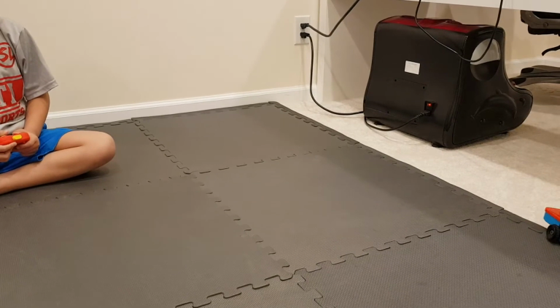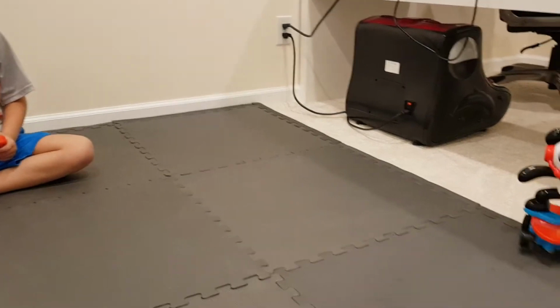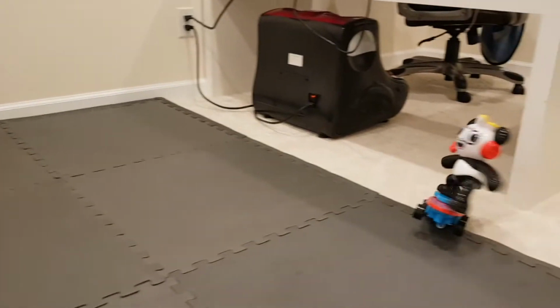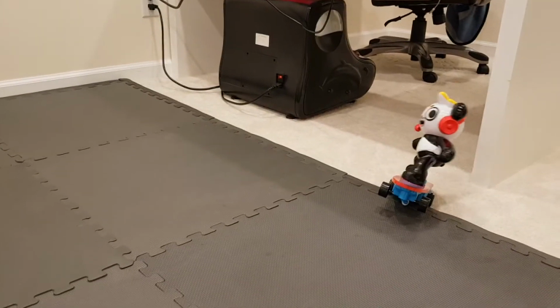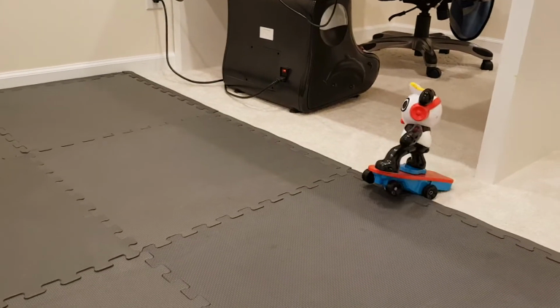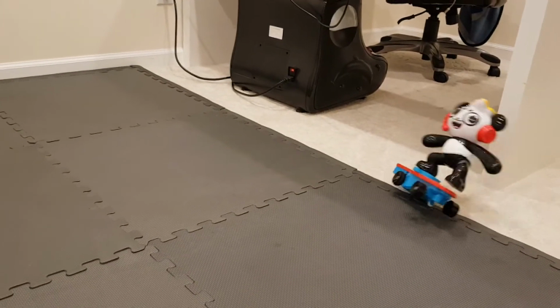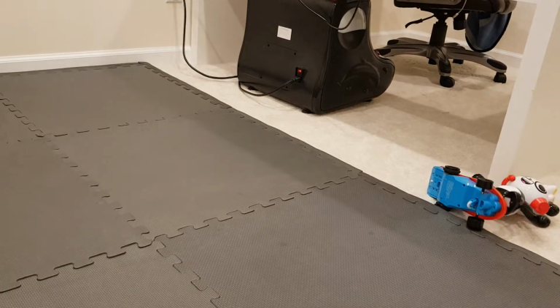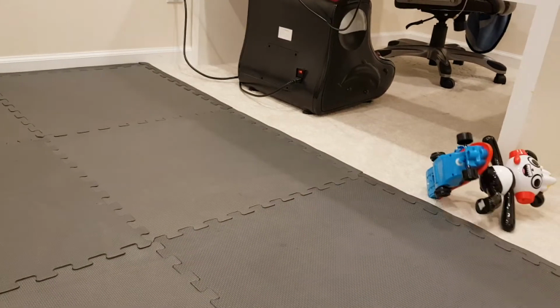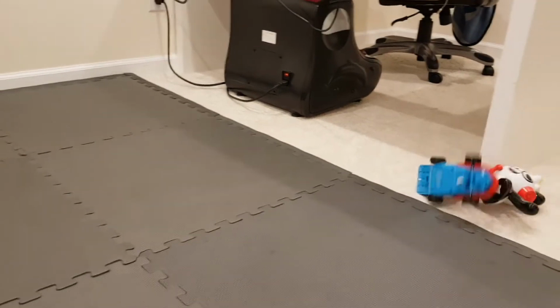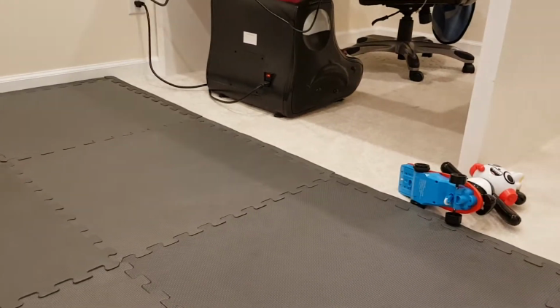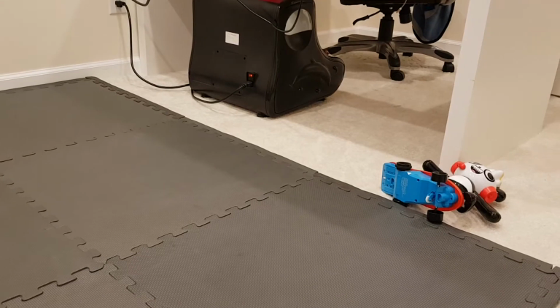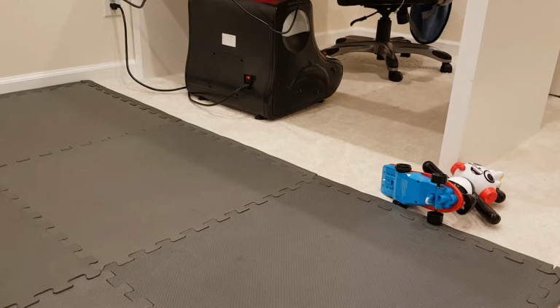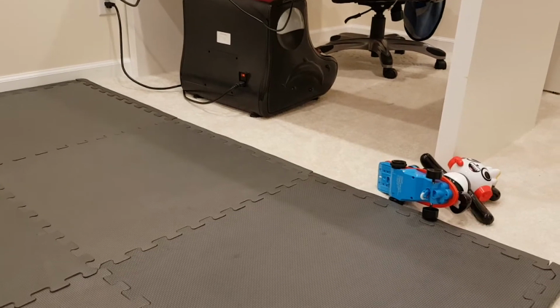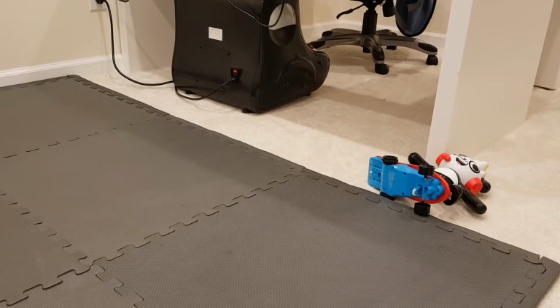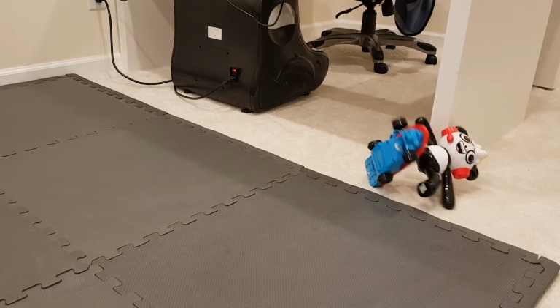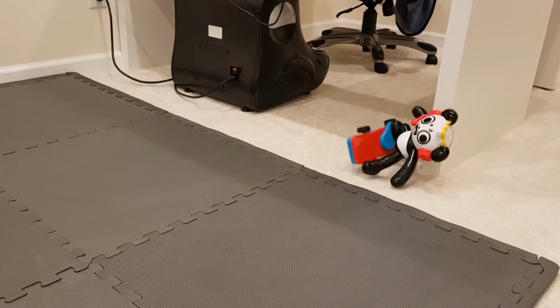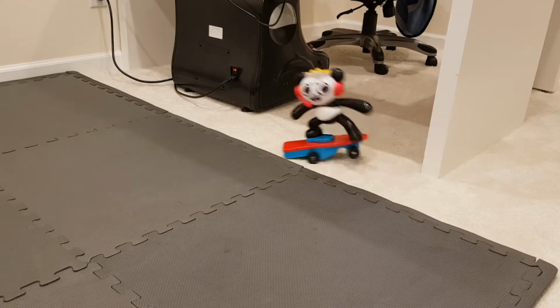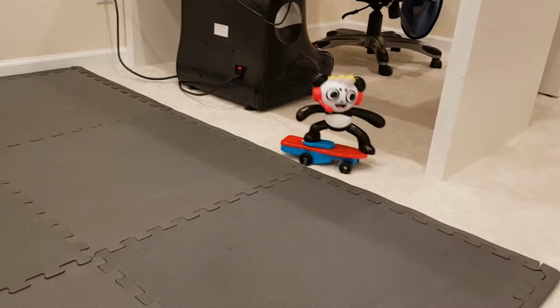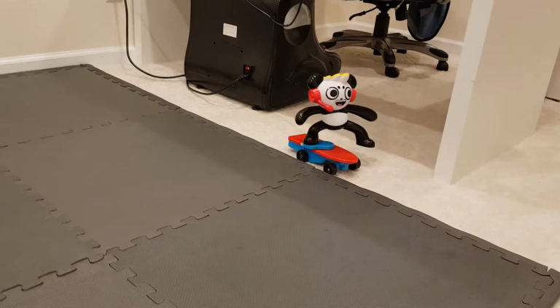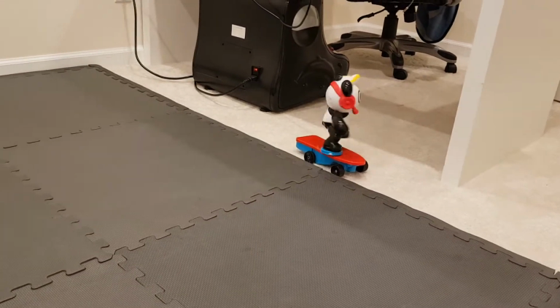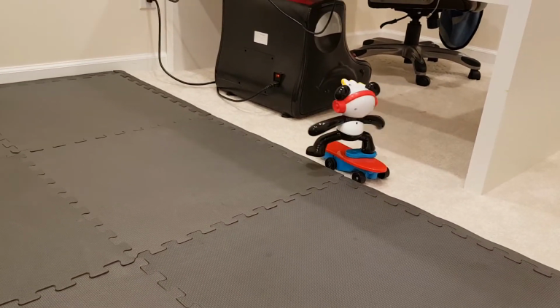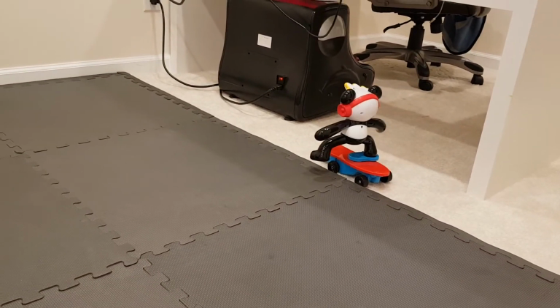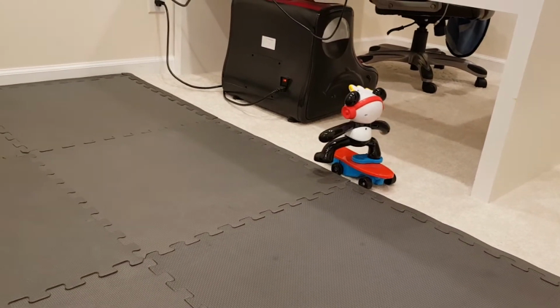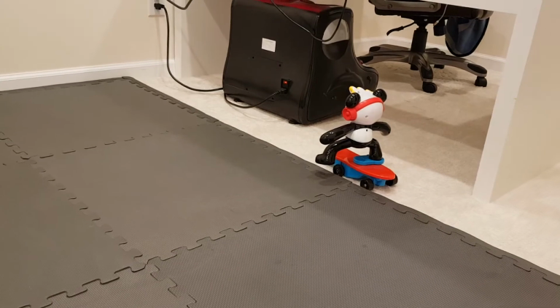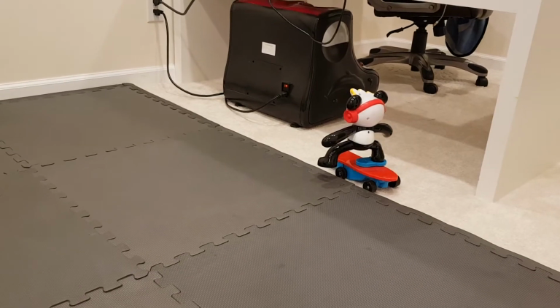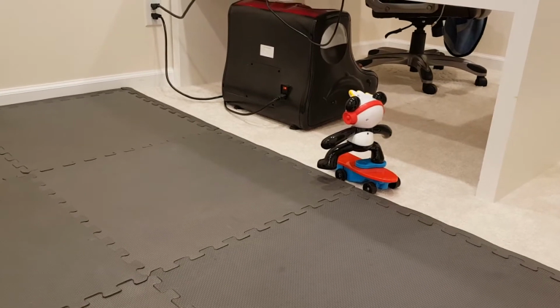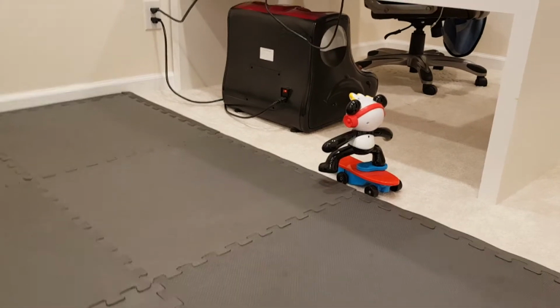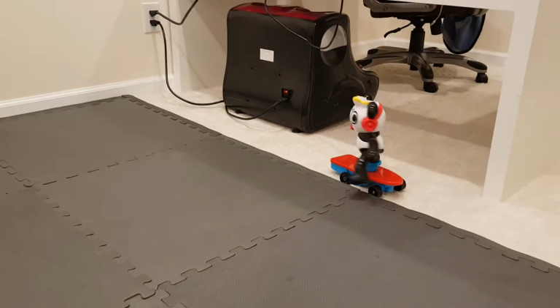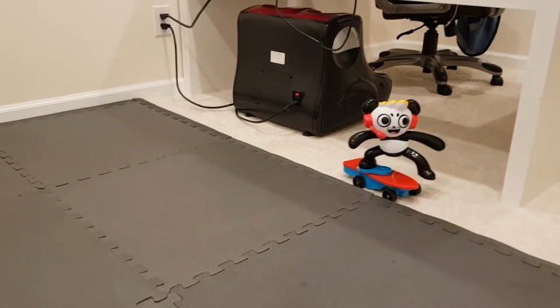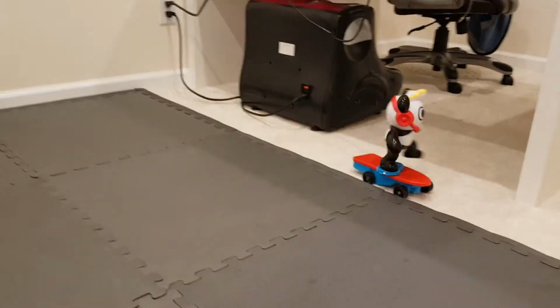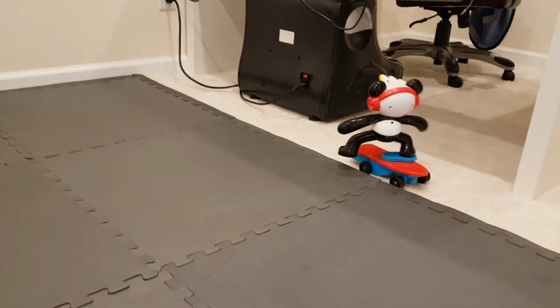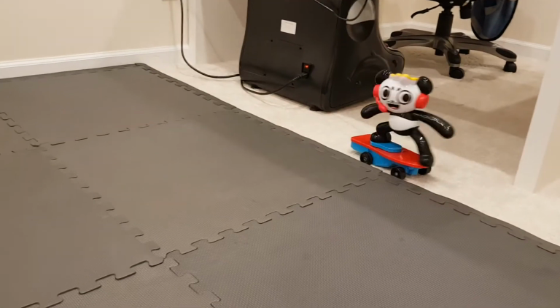There you go. And he flips over — he can get himself upright by just doing the 360, and then moving forward, or pressing both buttons at the same time.